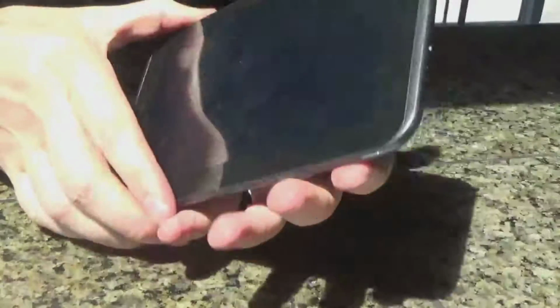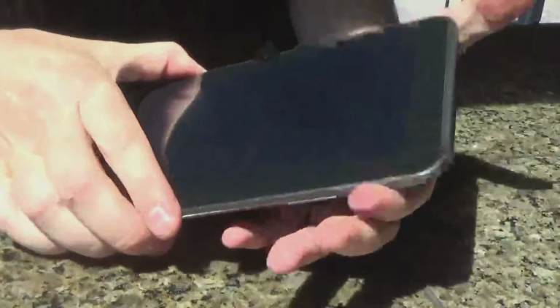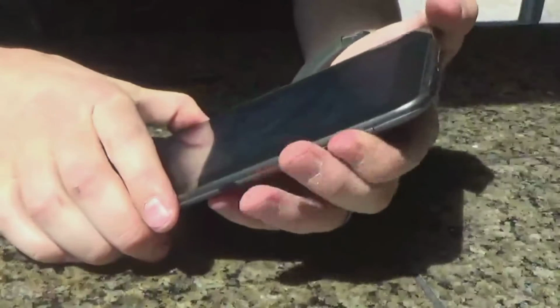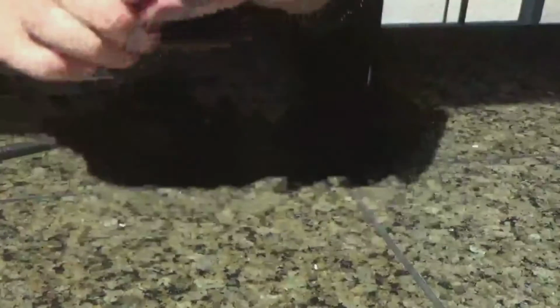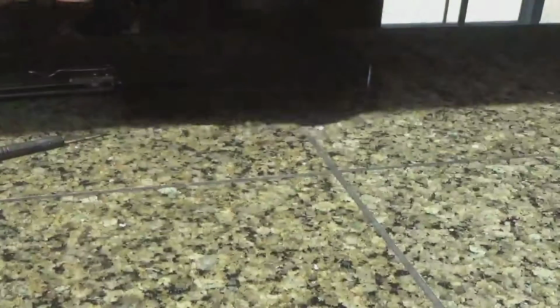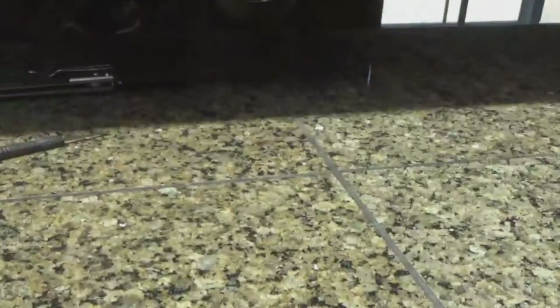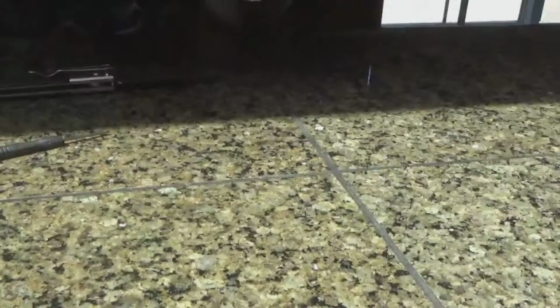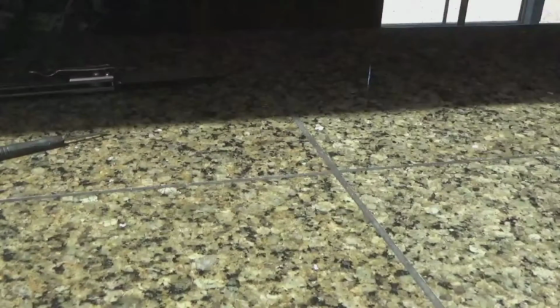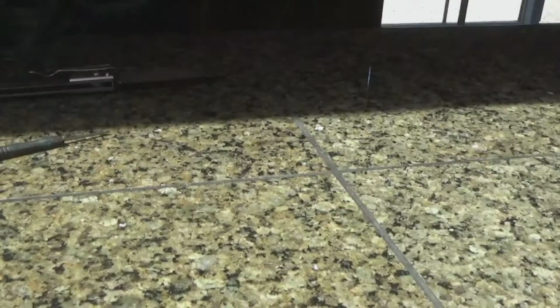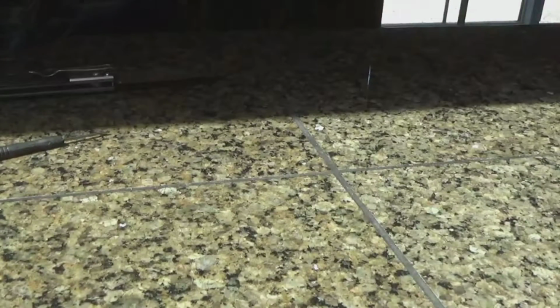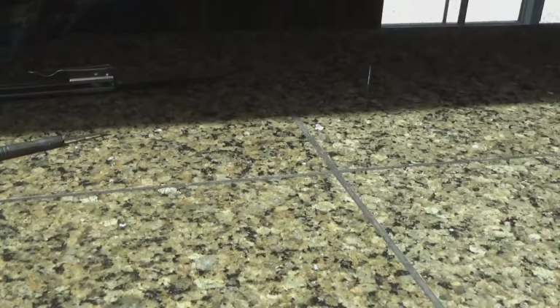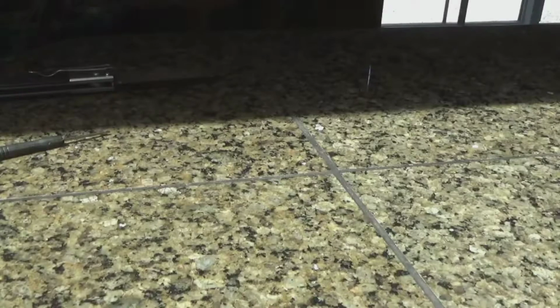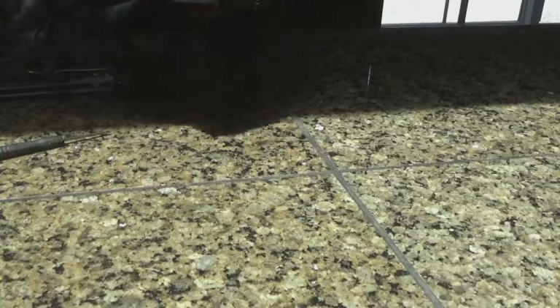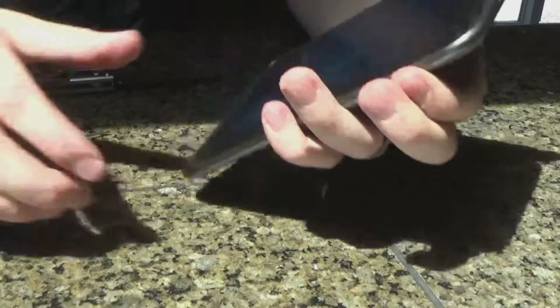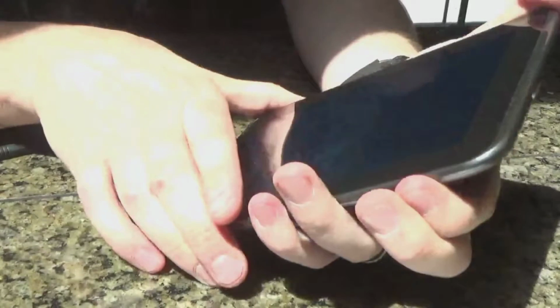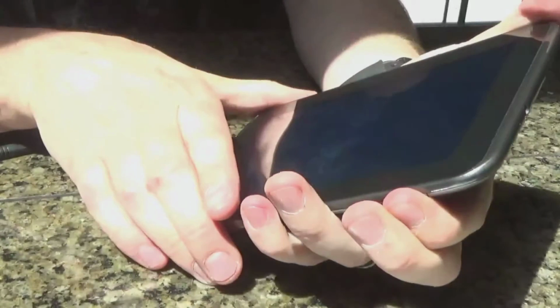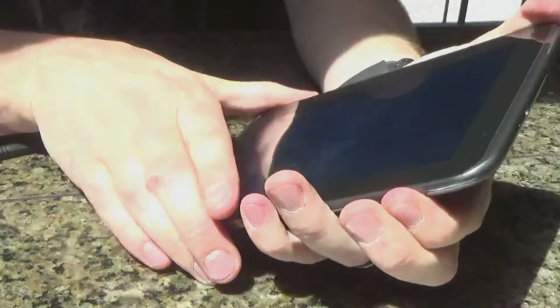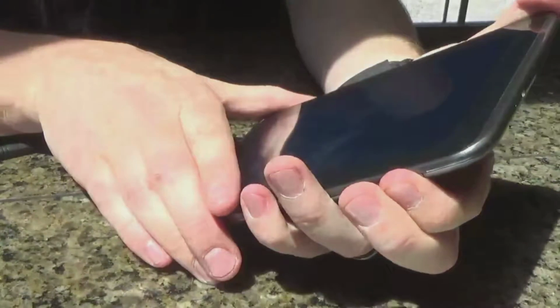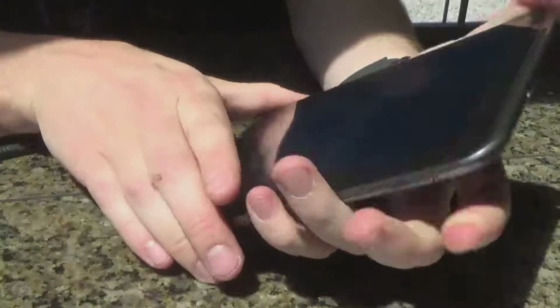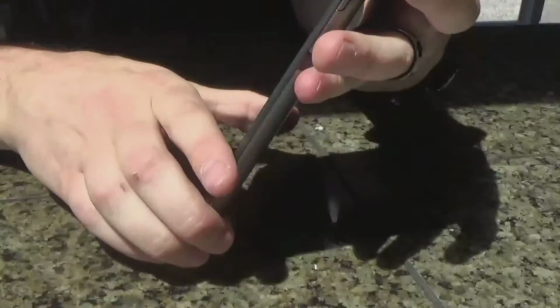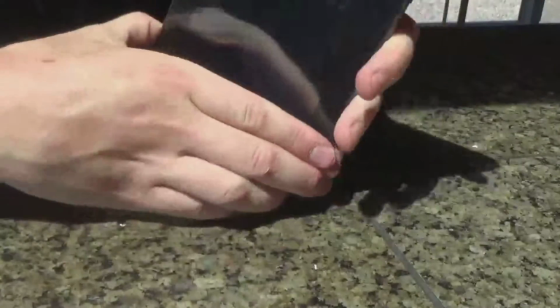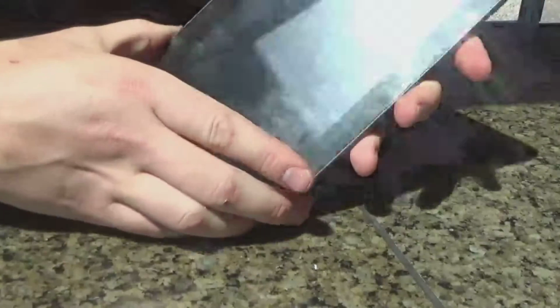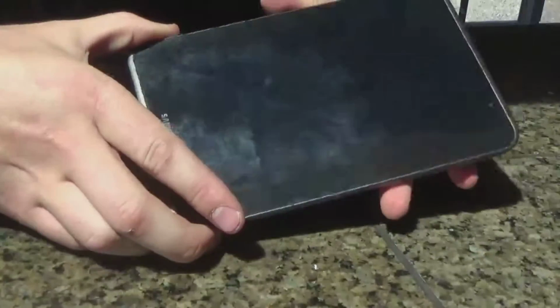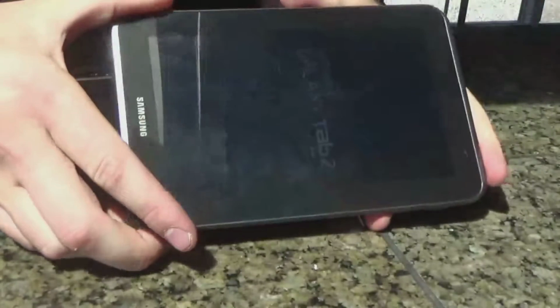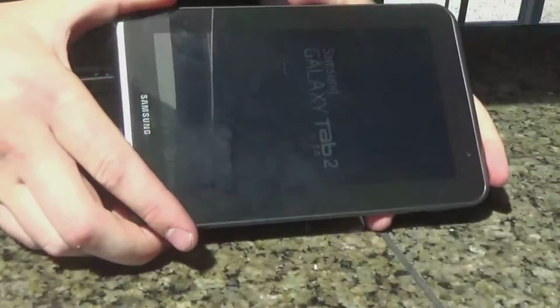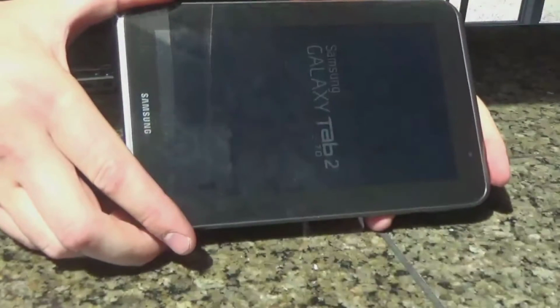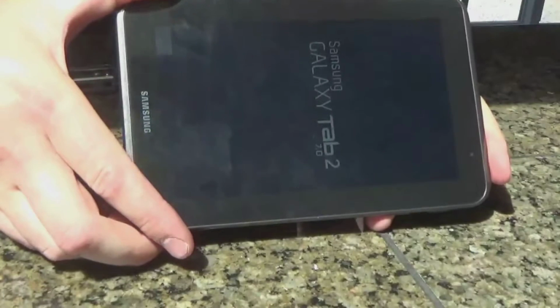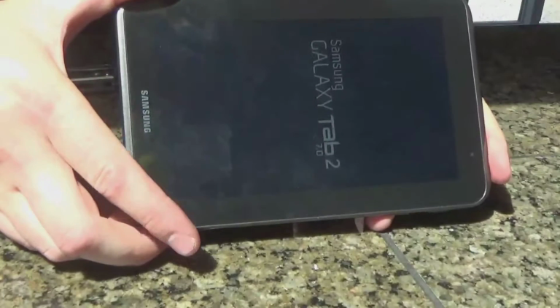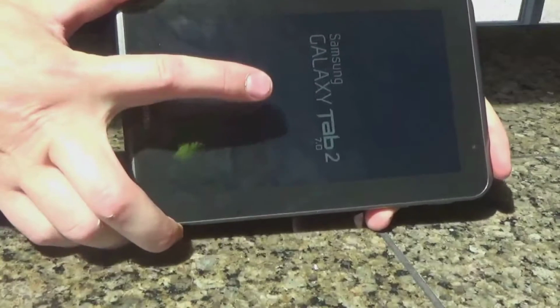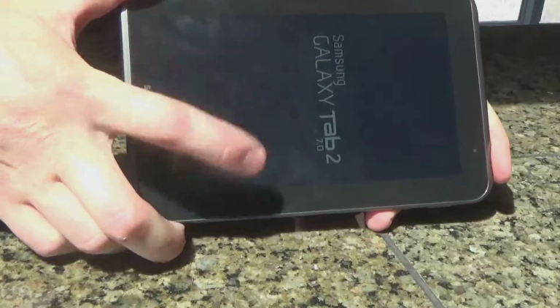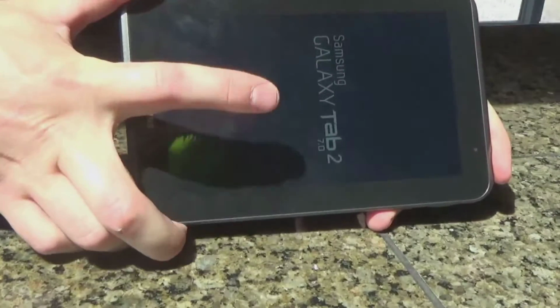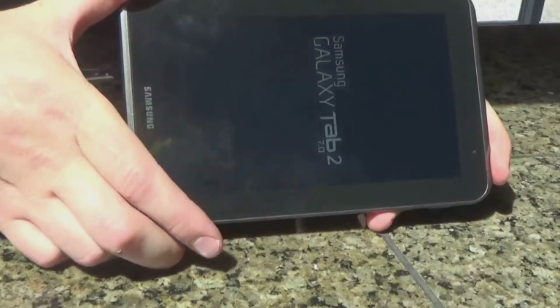You should be able to turn it on. I'll pop that screen a little bit for you. Okay, so it's powering on right now. See it's got the logo on it and stuff.